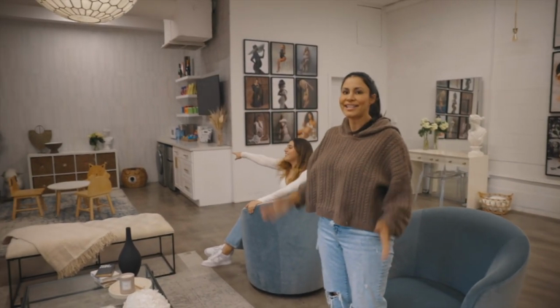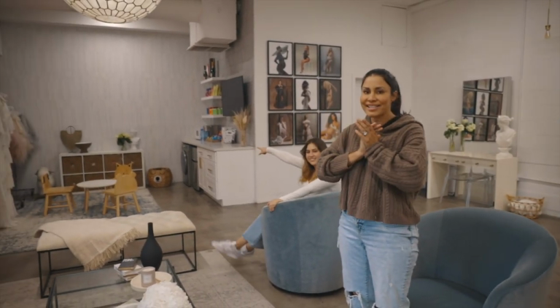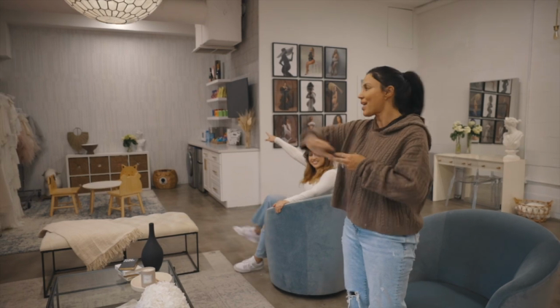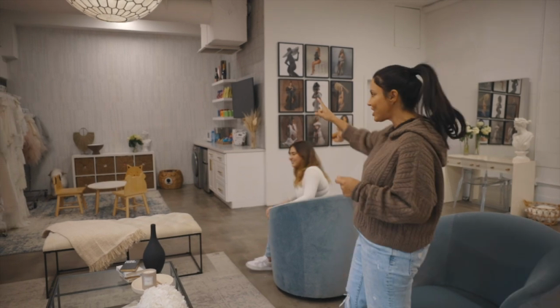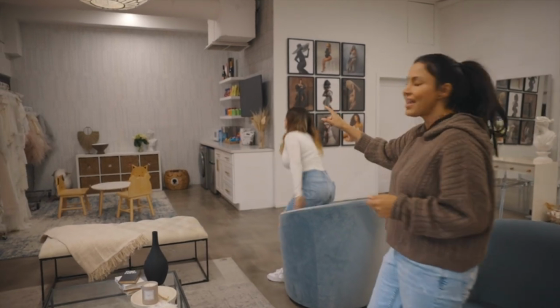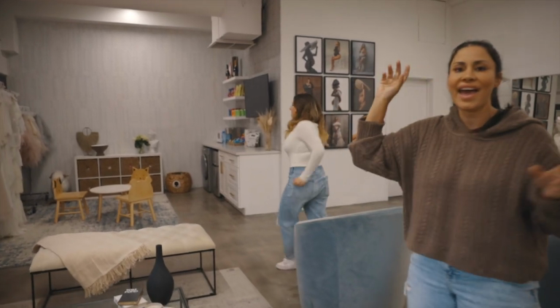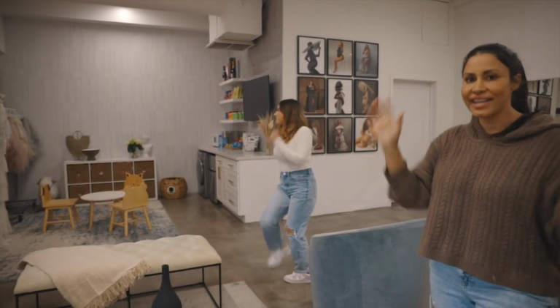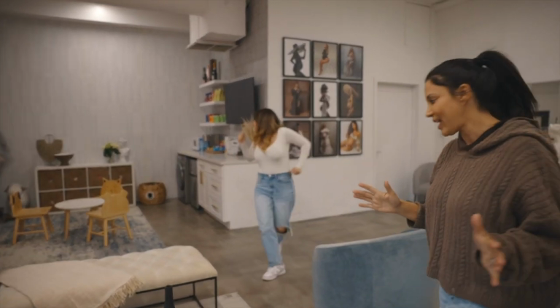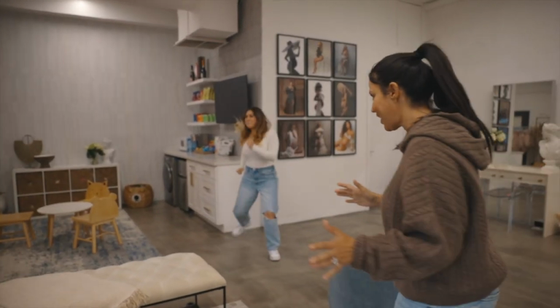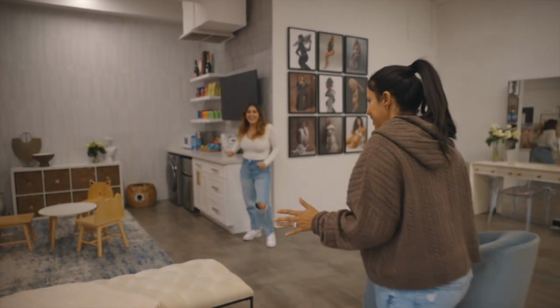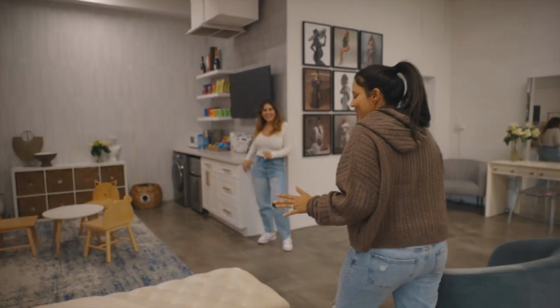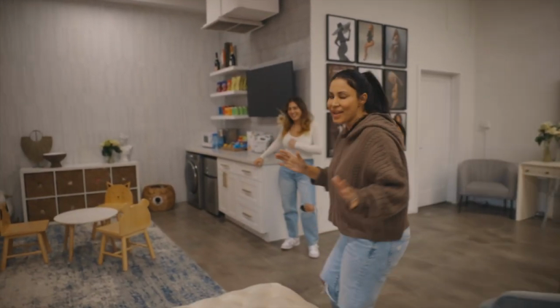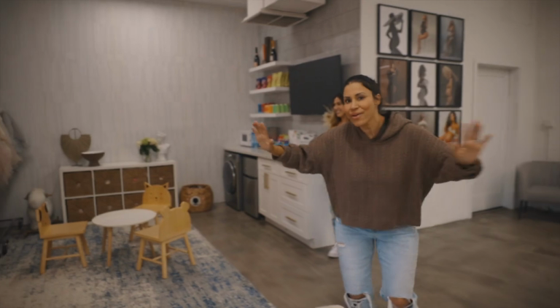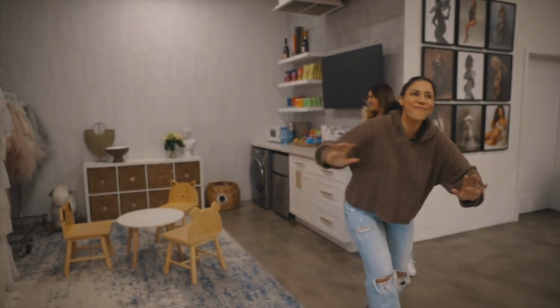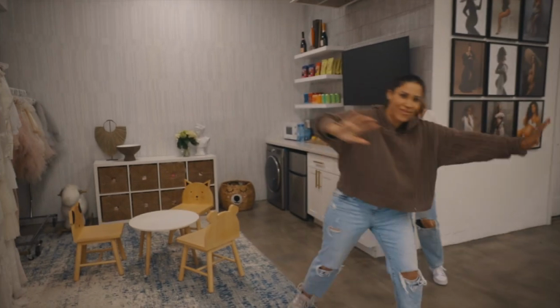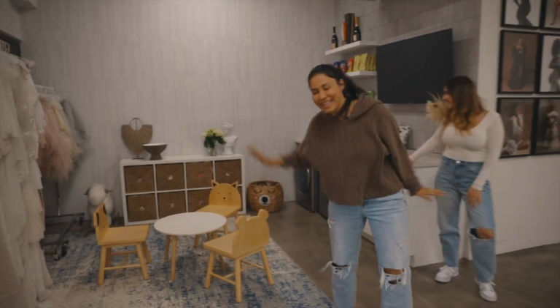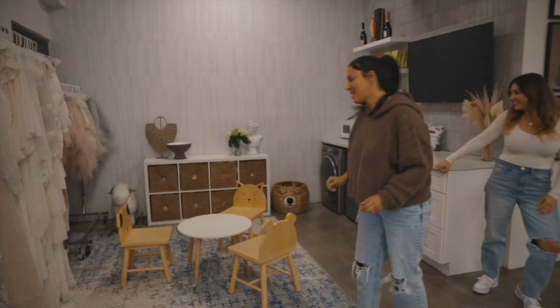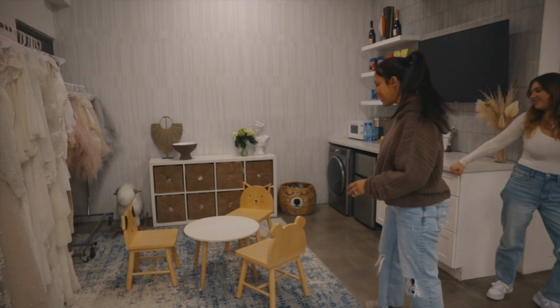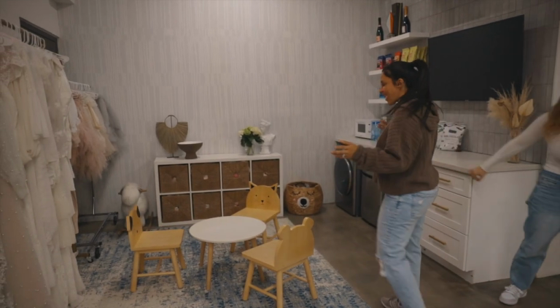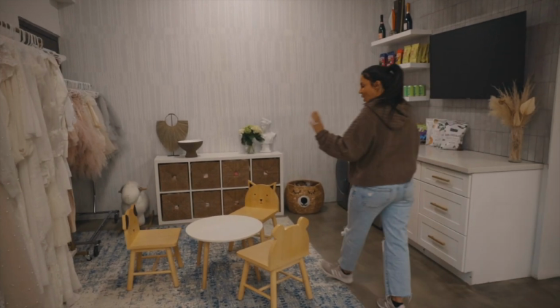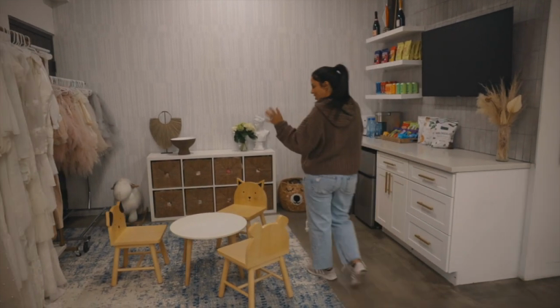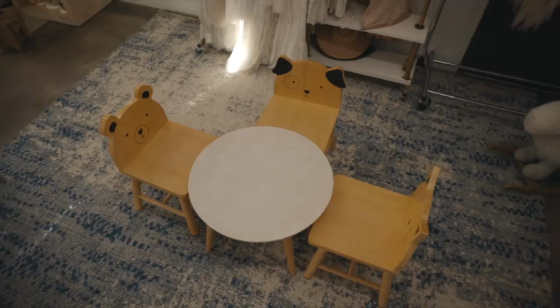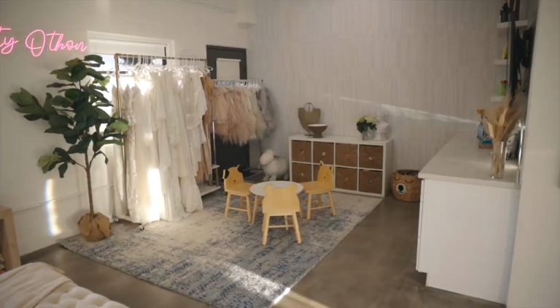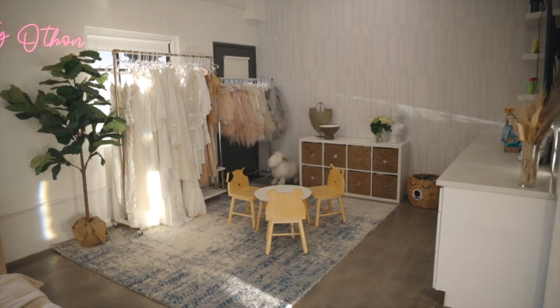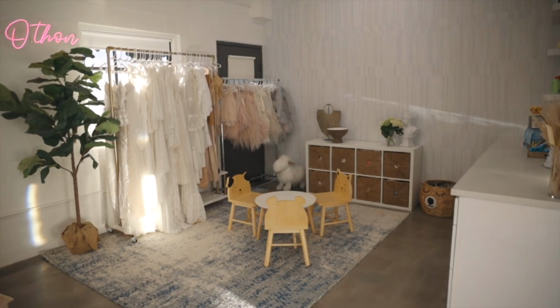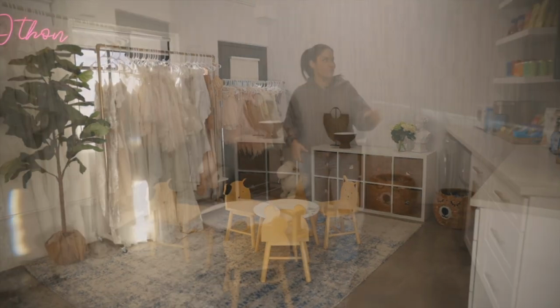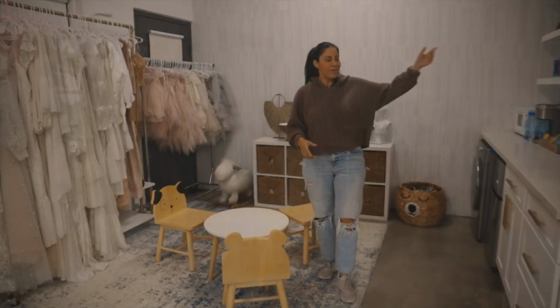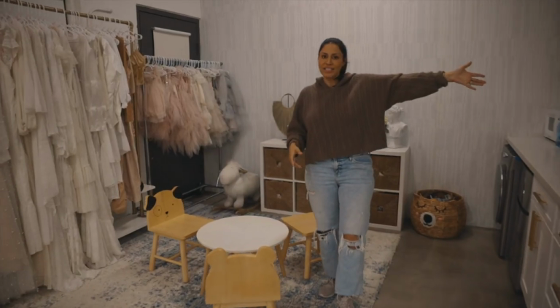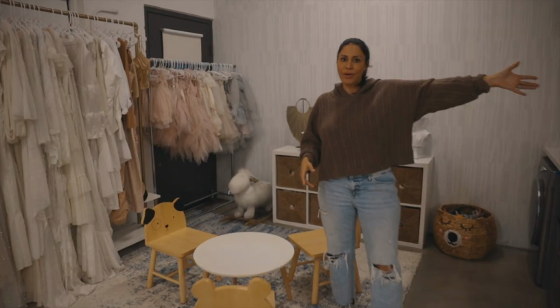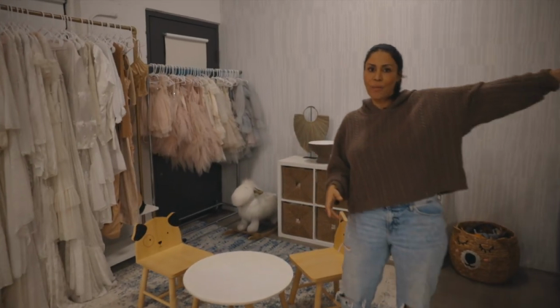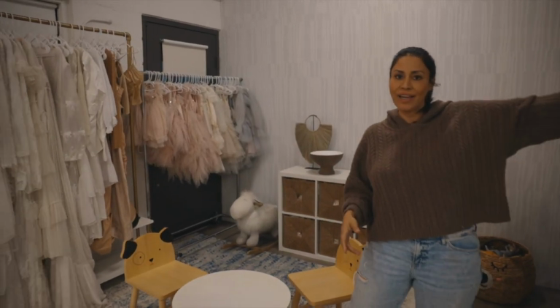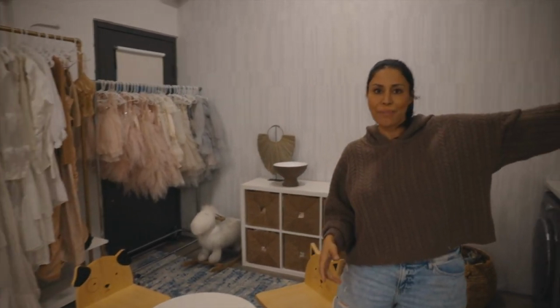Next, we've got the kitchen and the kids' play area. This is a parent's favorite because we have all the cute little stuff here for the kids. We've got Cocomelon on repeat.